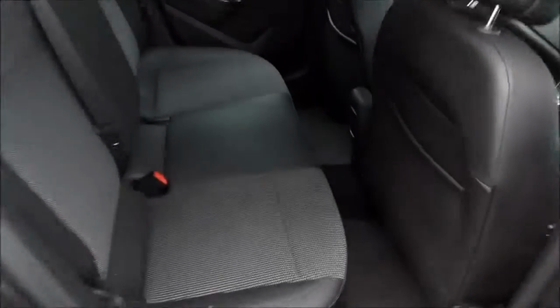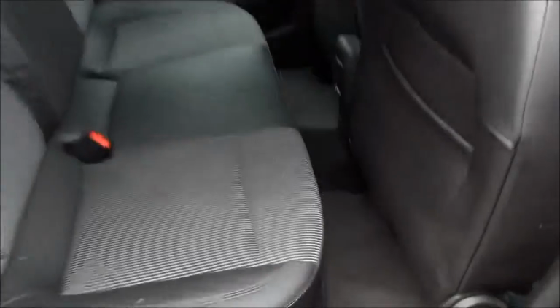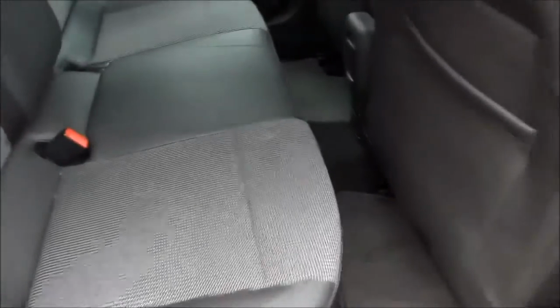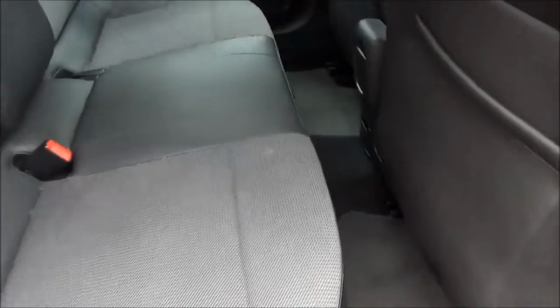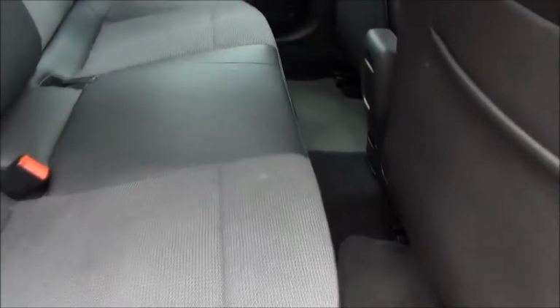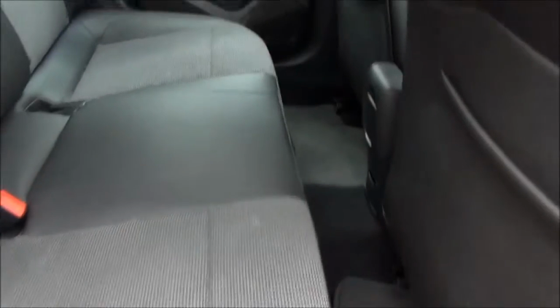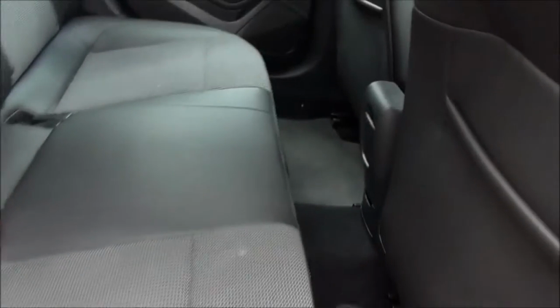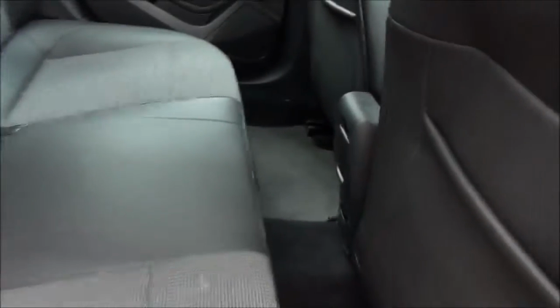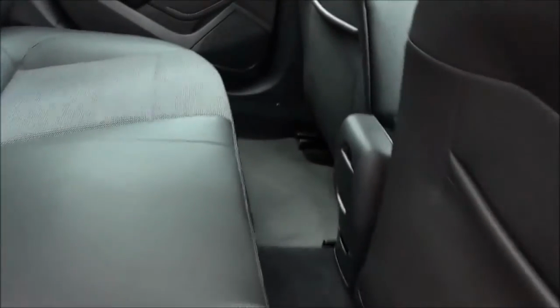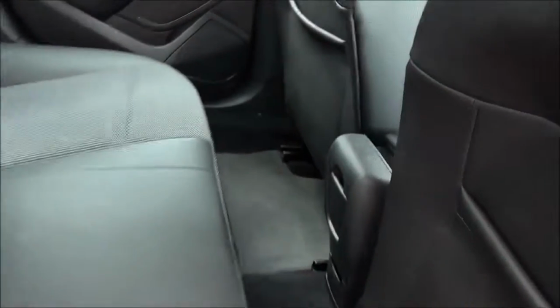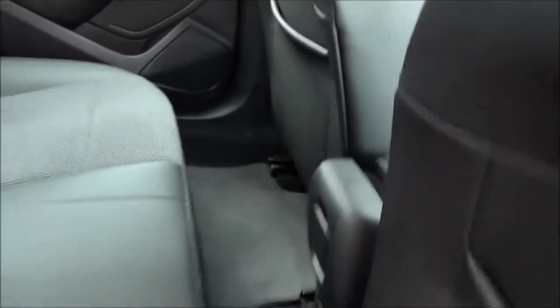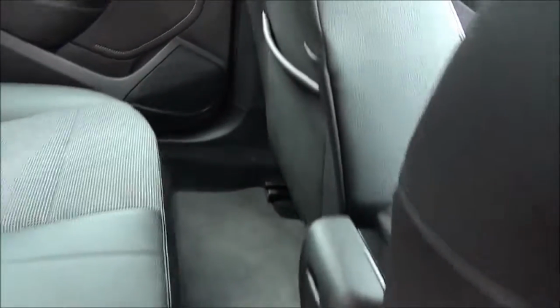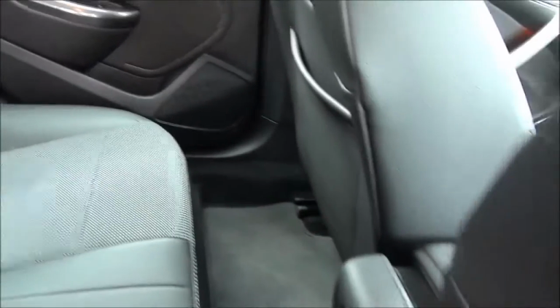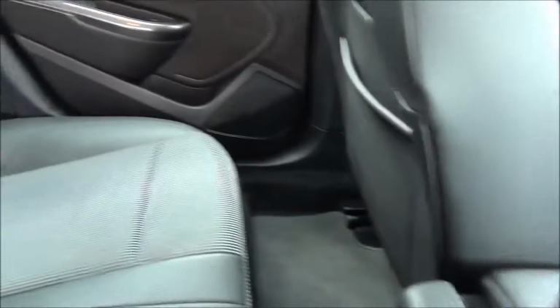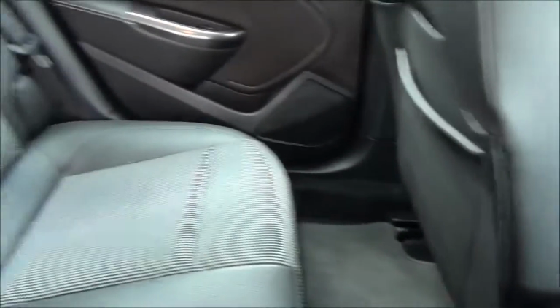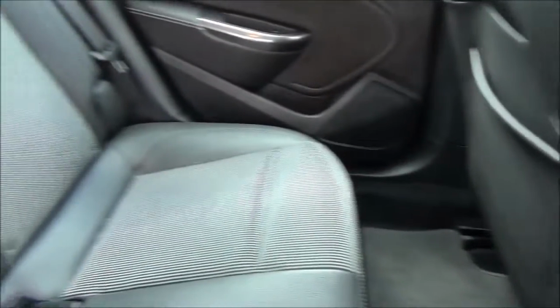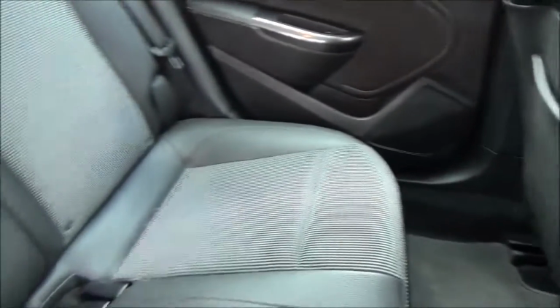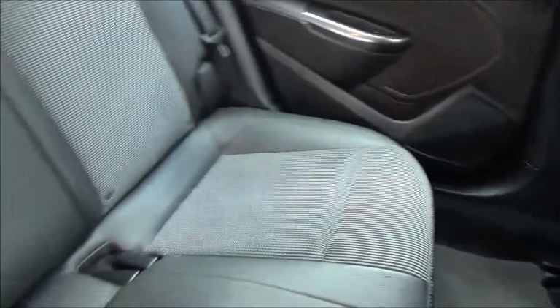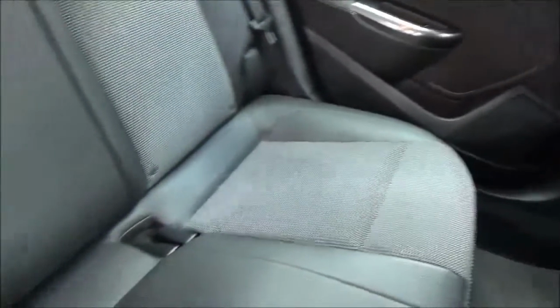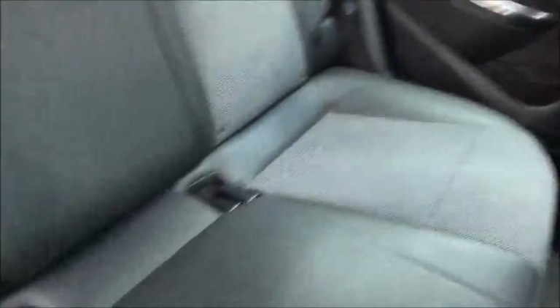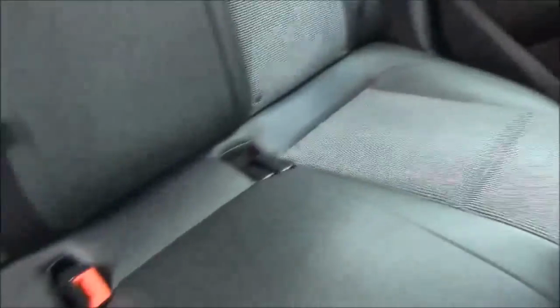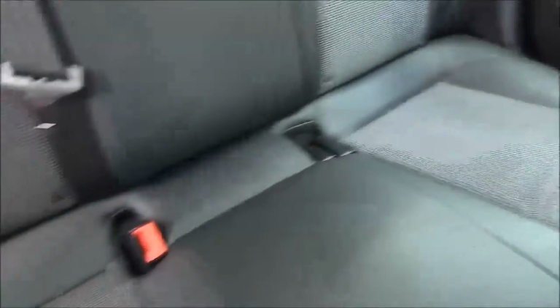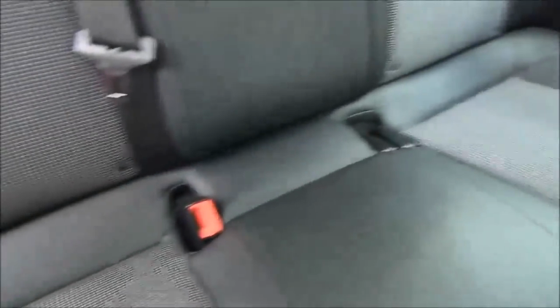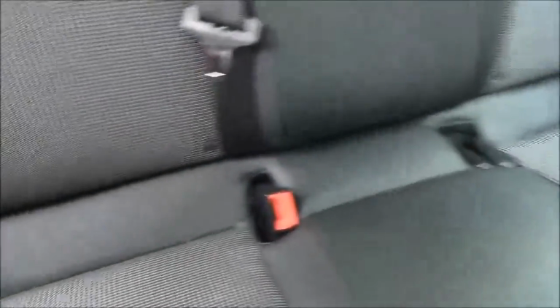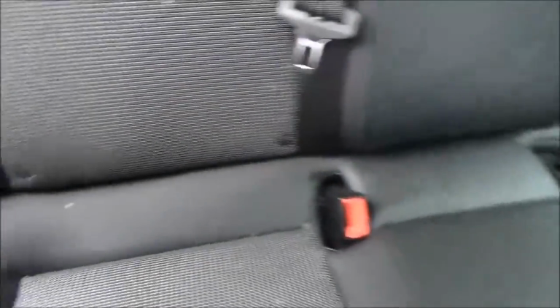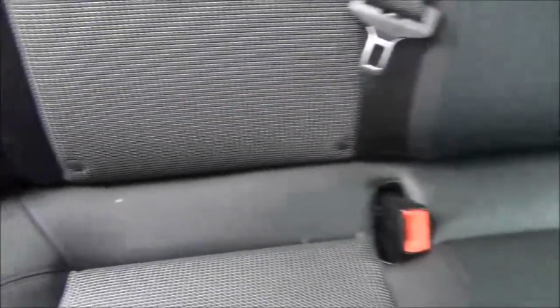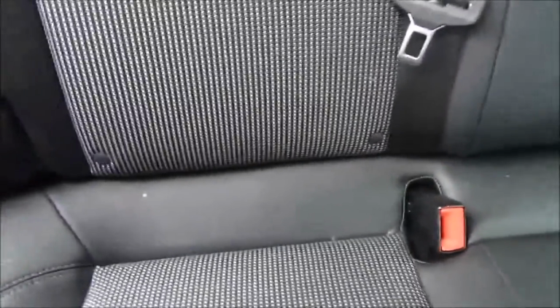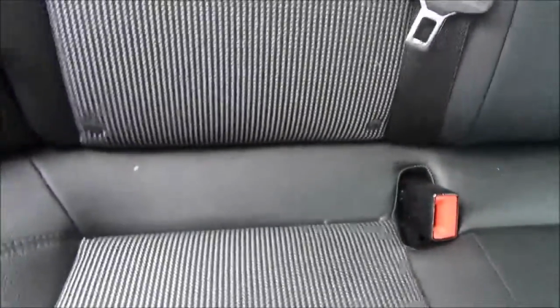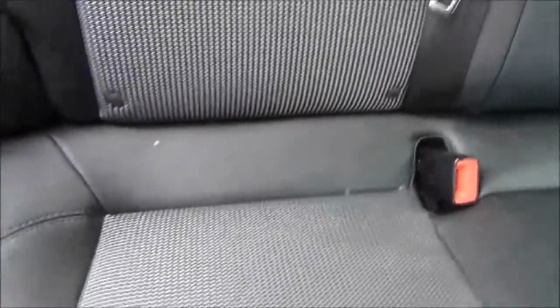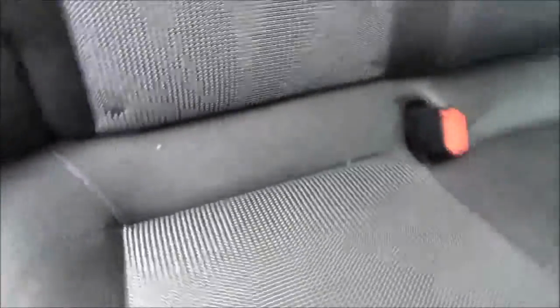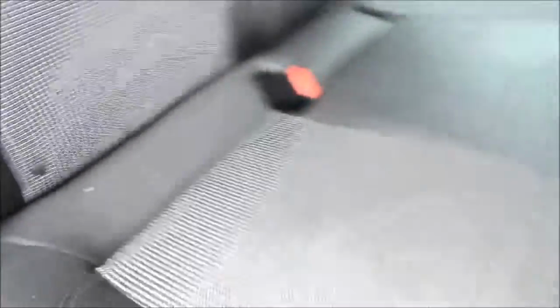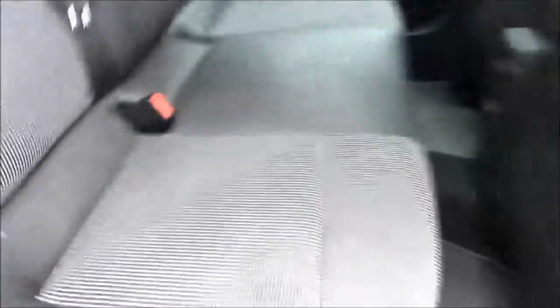Opening the rear door you can see a roomy passenger compartment with ISOFIX fittings for ease of fitting child seats, plus three rear seat belts. Map pockets also add storage space for rear passengers.